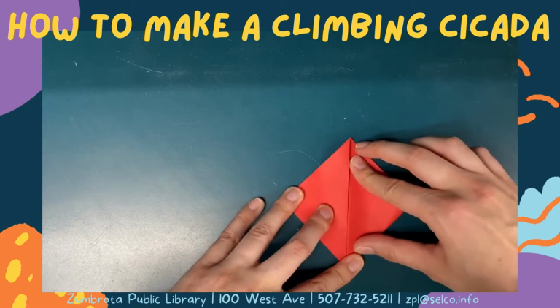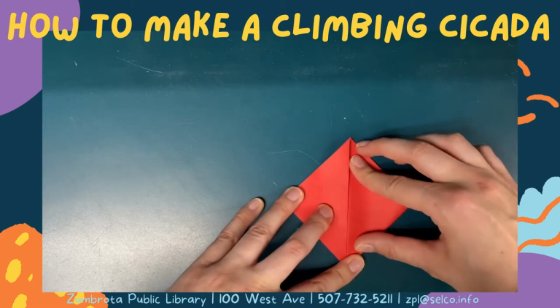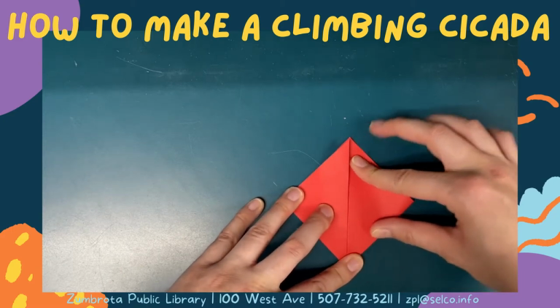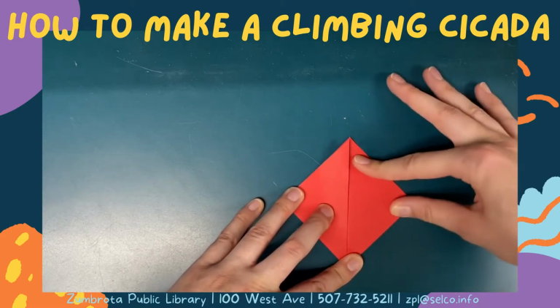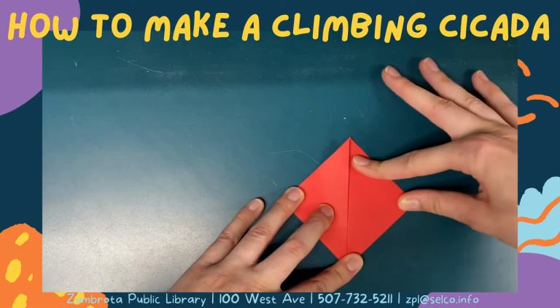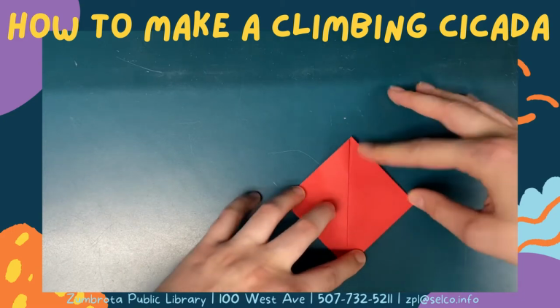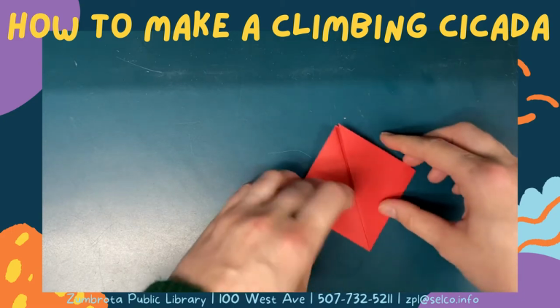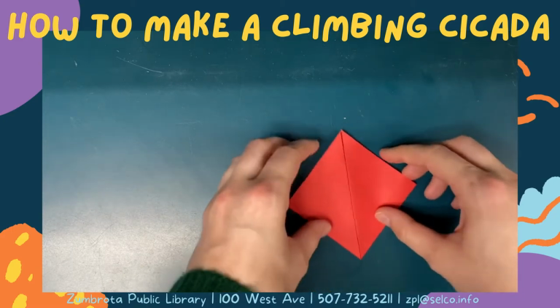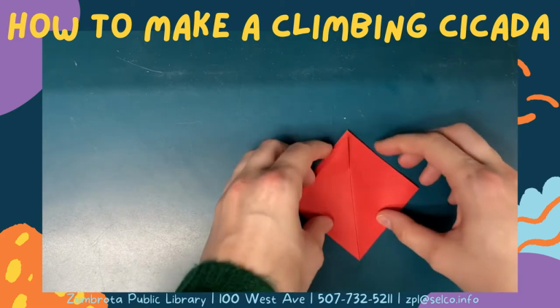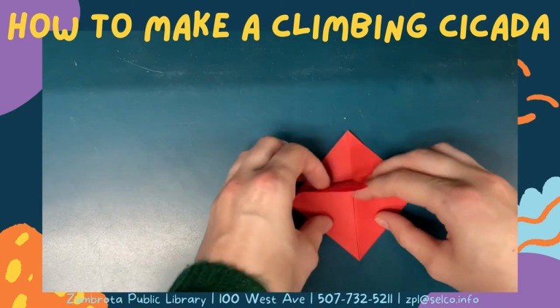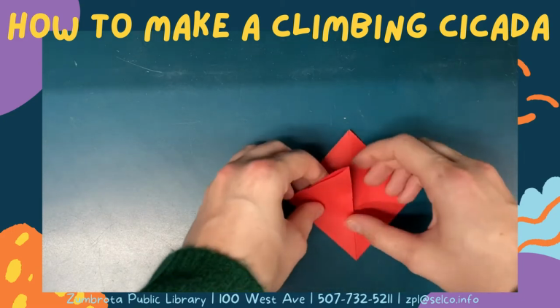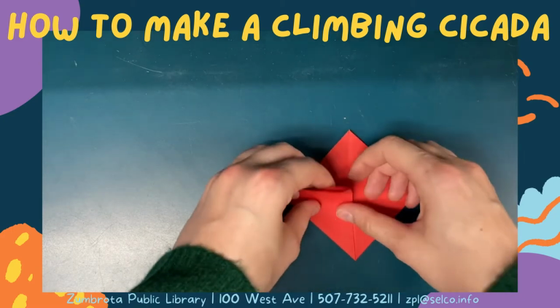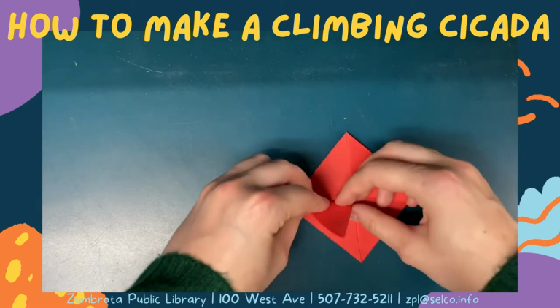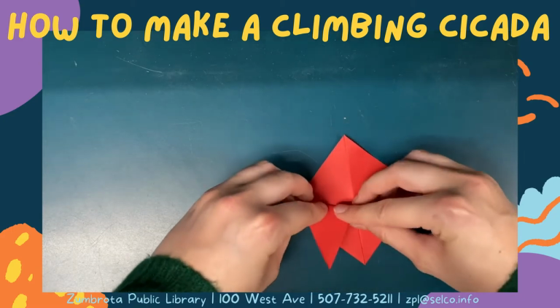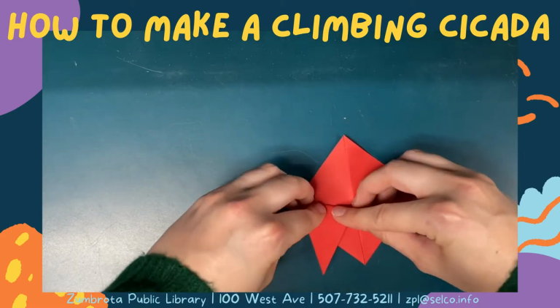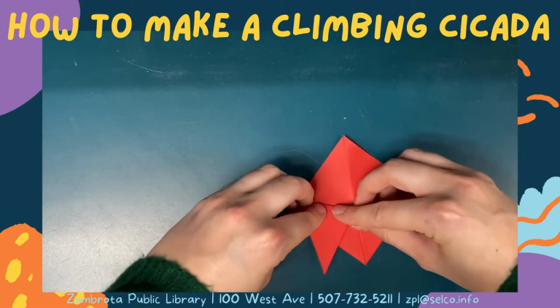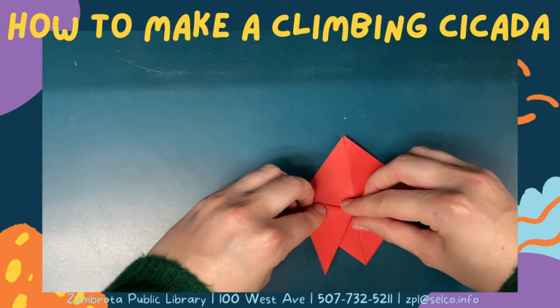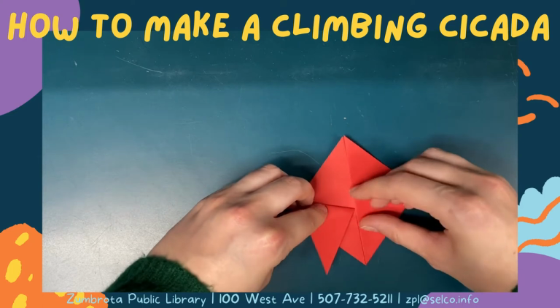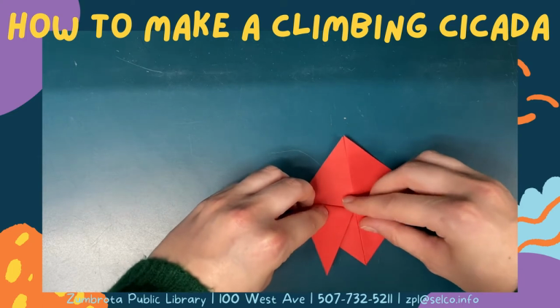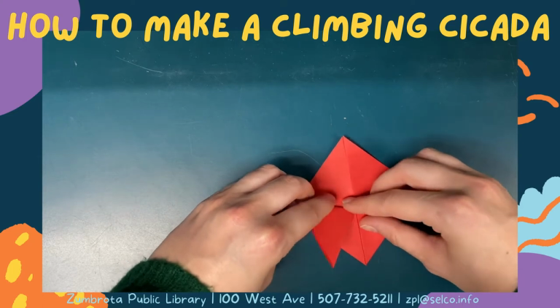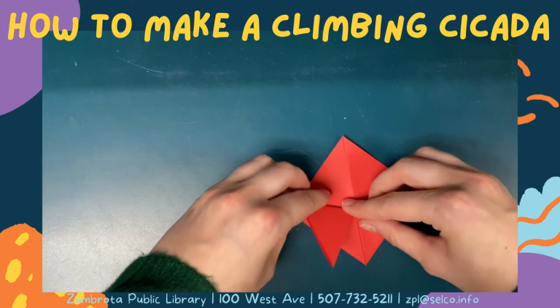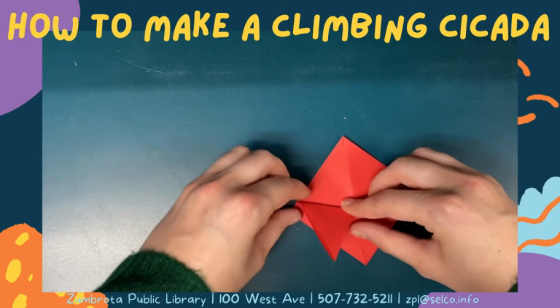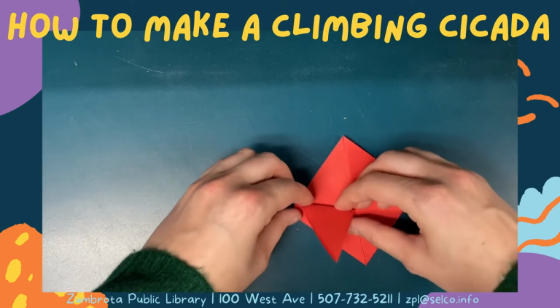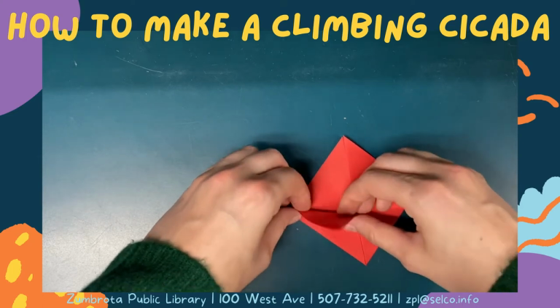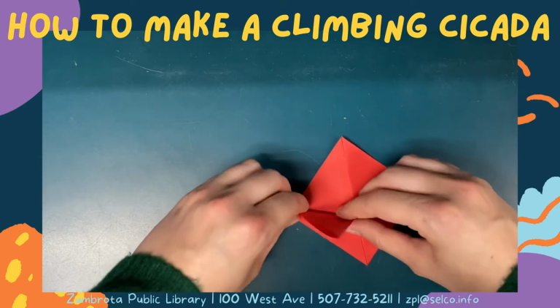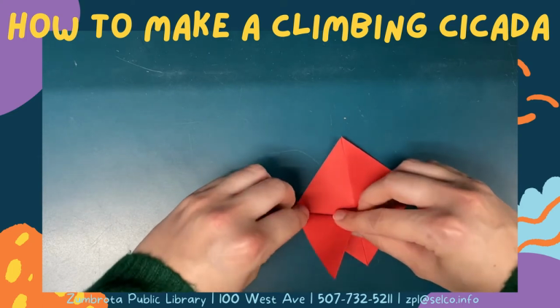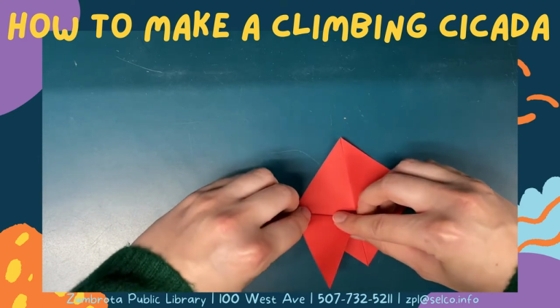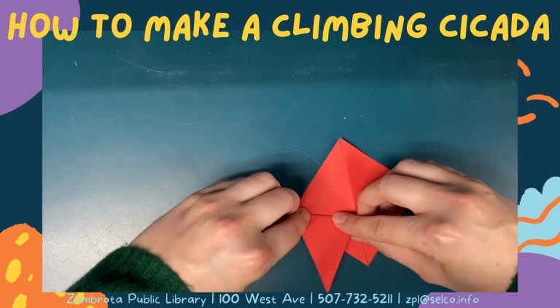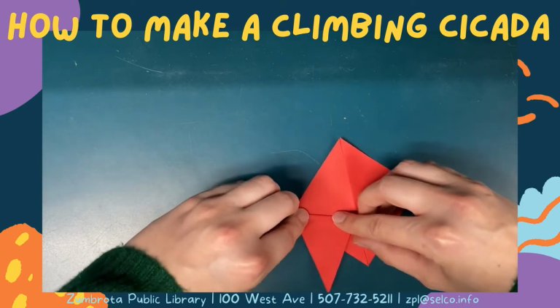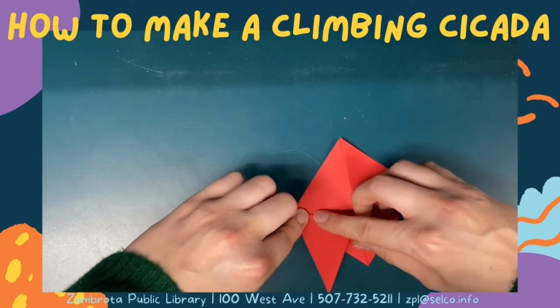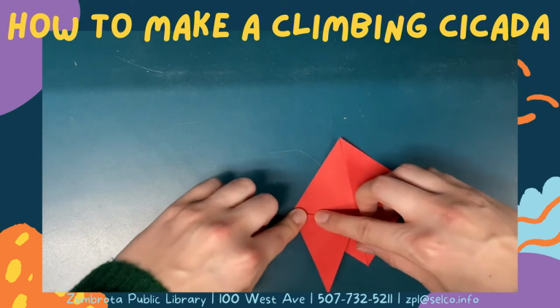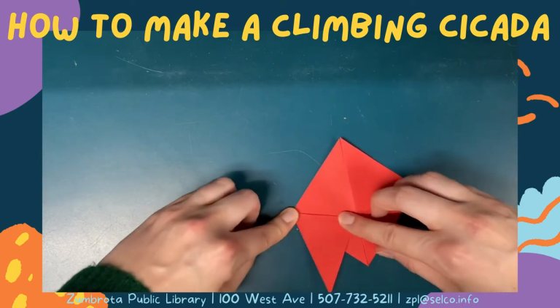Fold these two points that you just folded up back down about half way. They will form your cicada's wings.